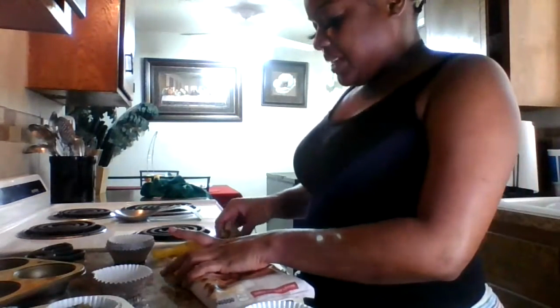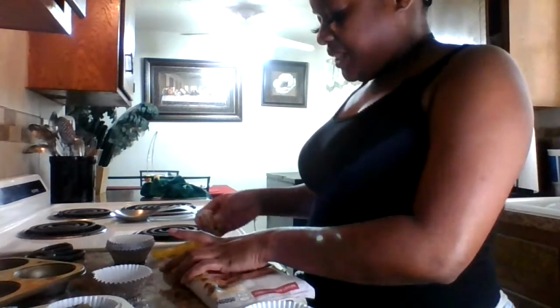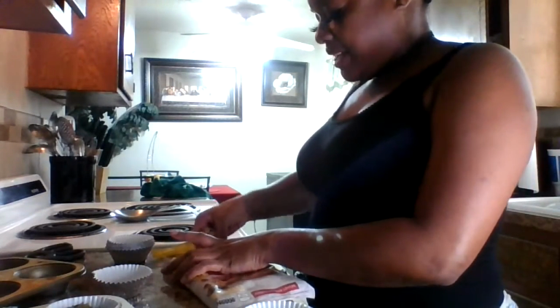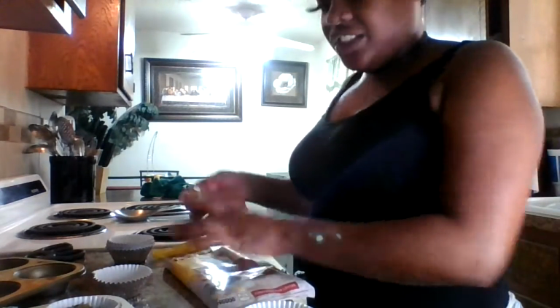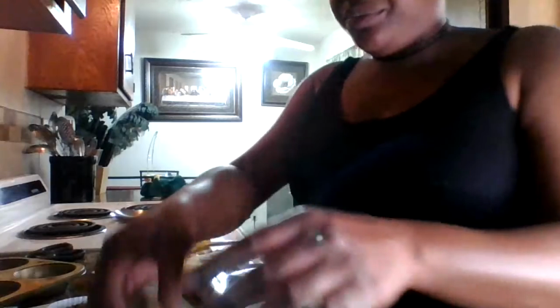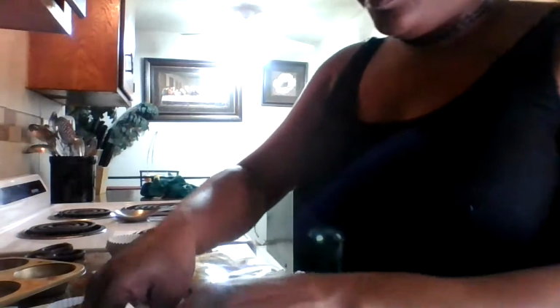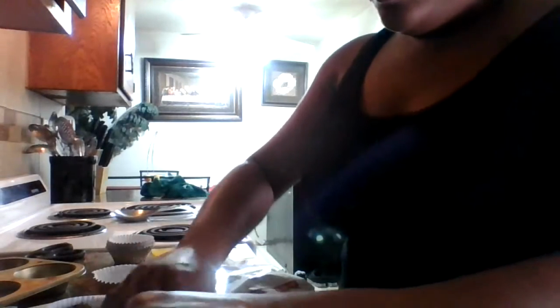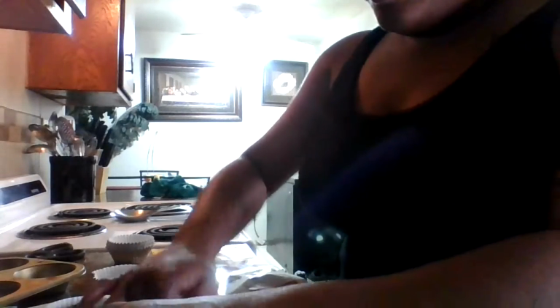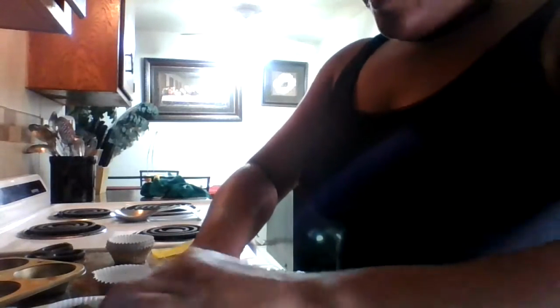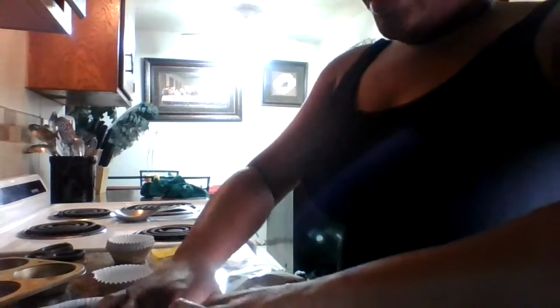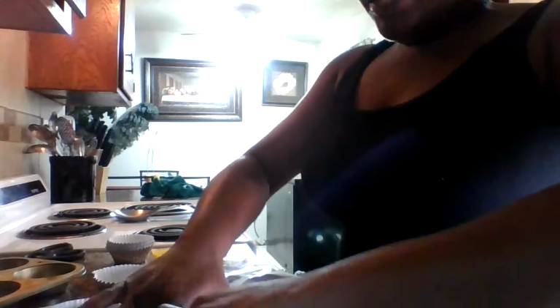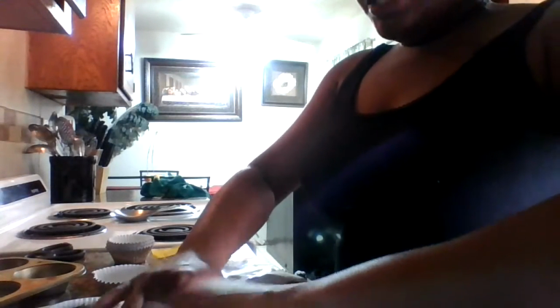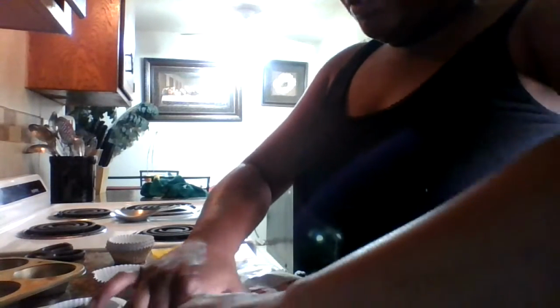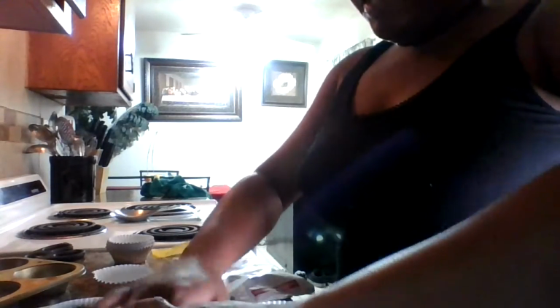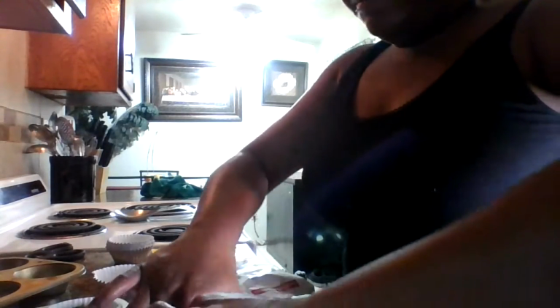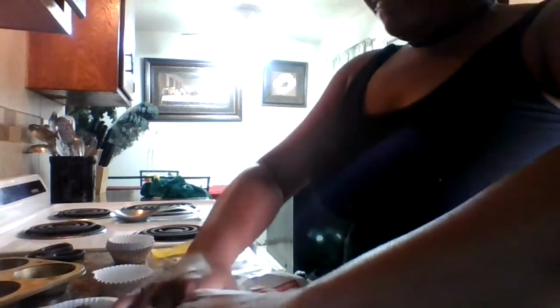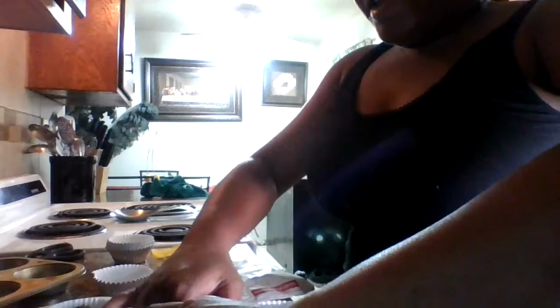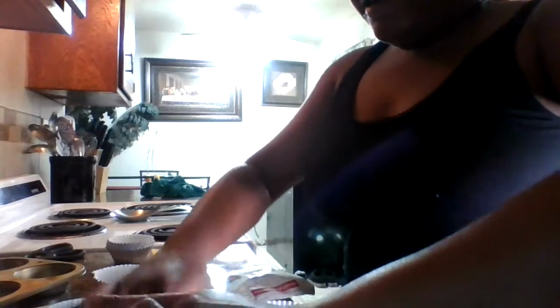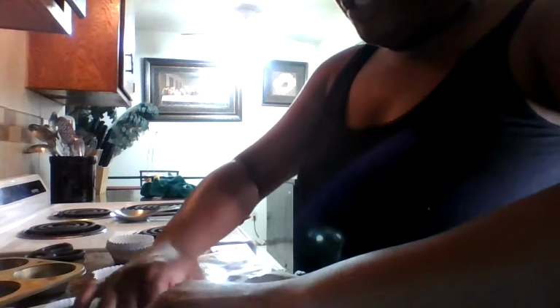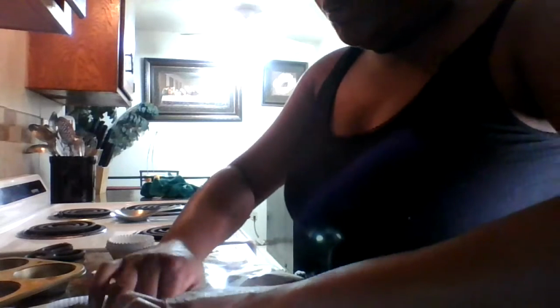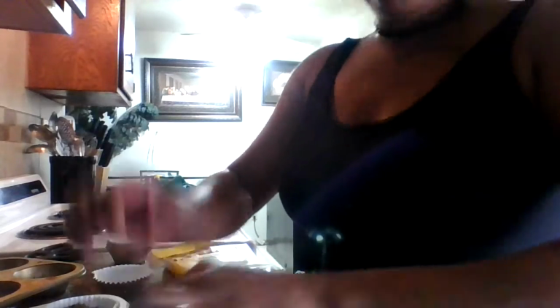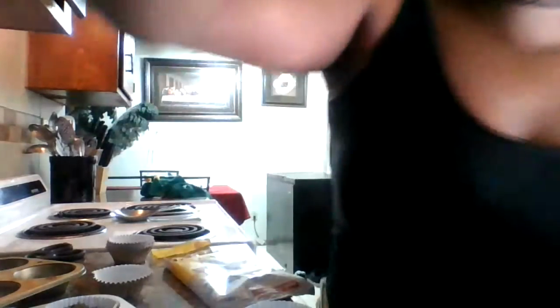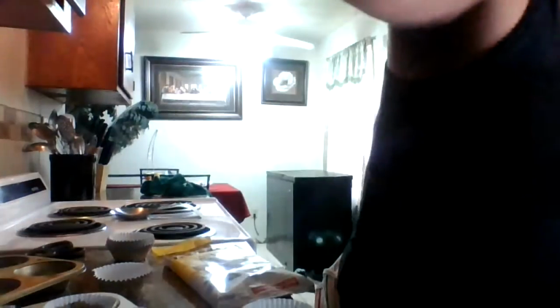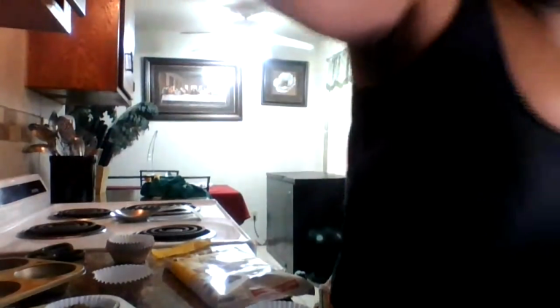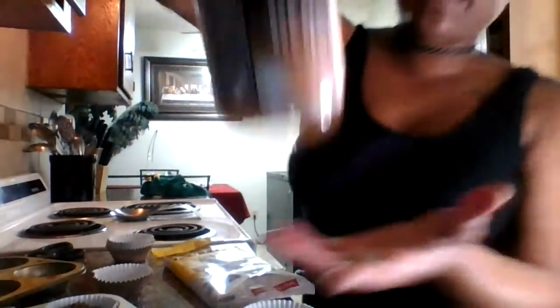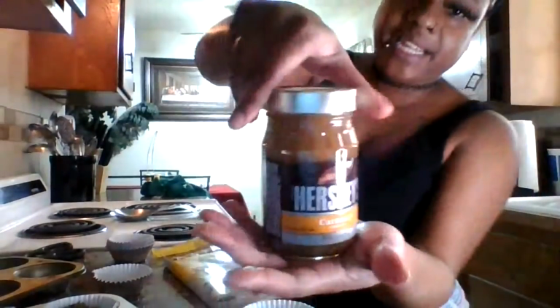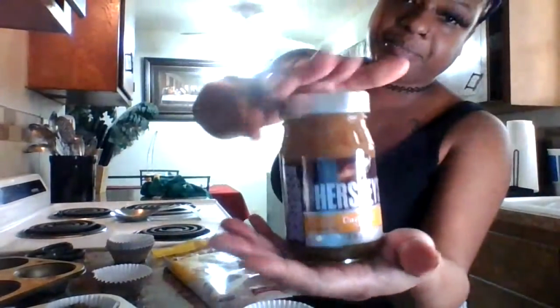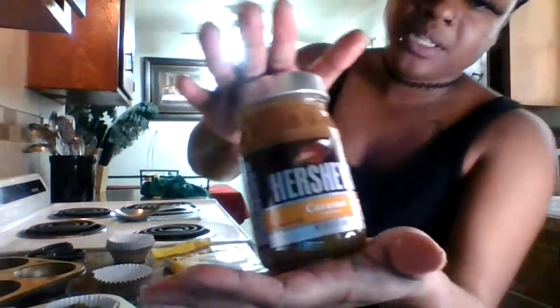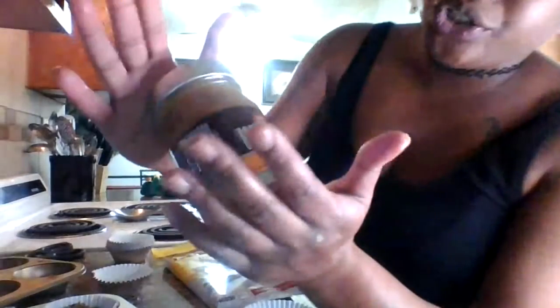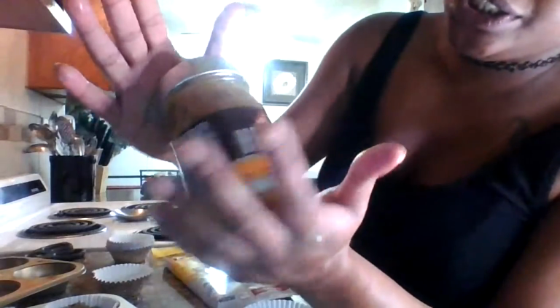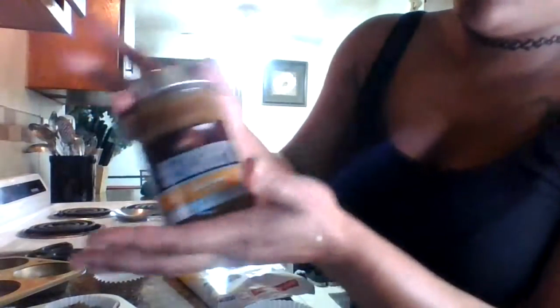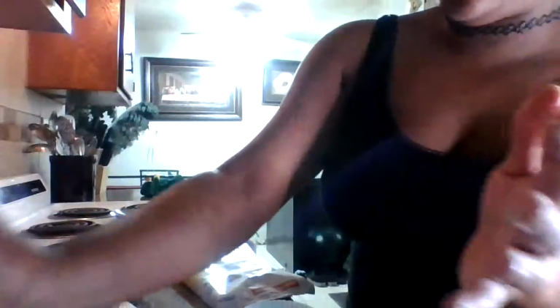So when you're thinking about a dessert, it only costed me $2.50. And I'm finna show you — this was $1.98 for the Hershey's caramel topping.